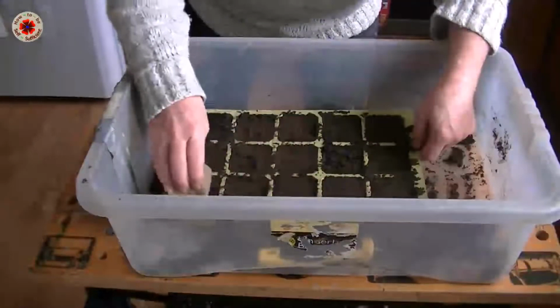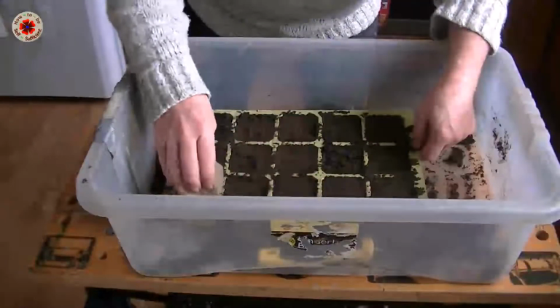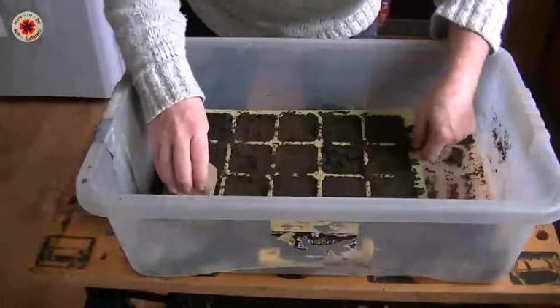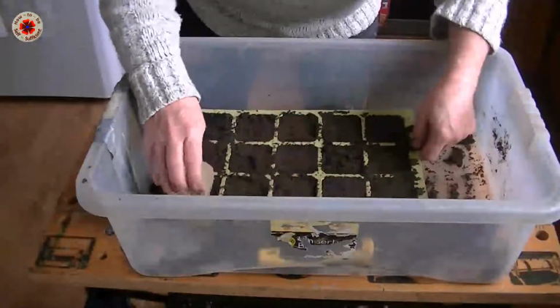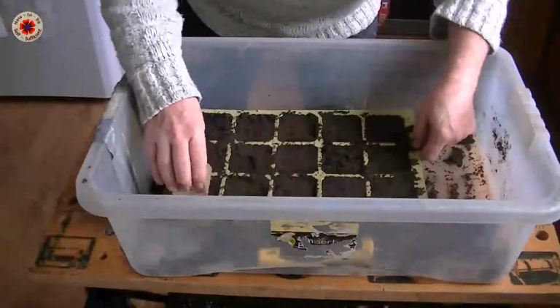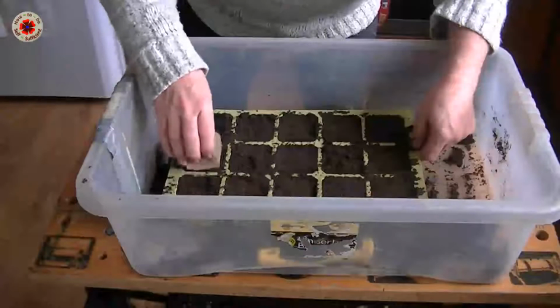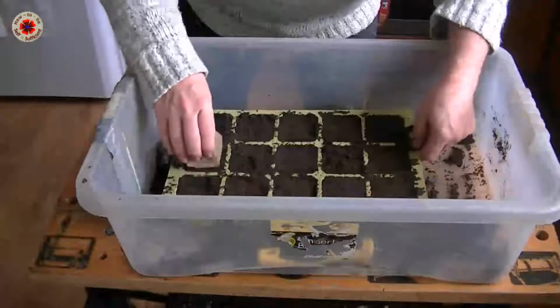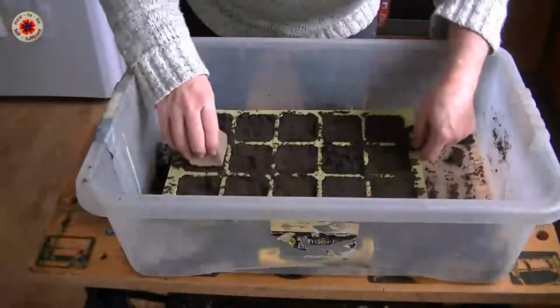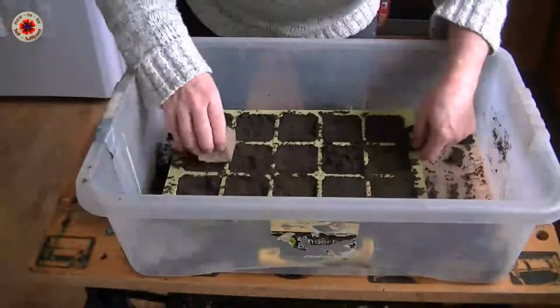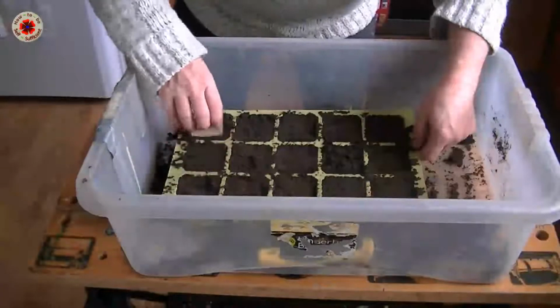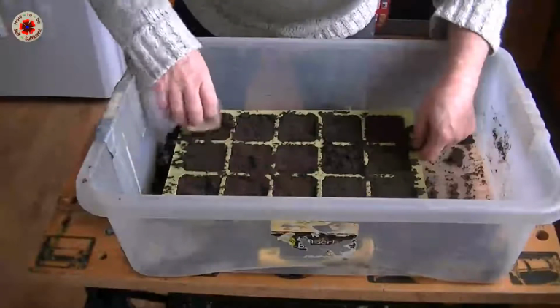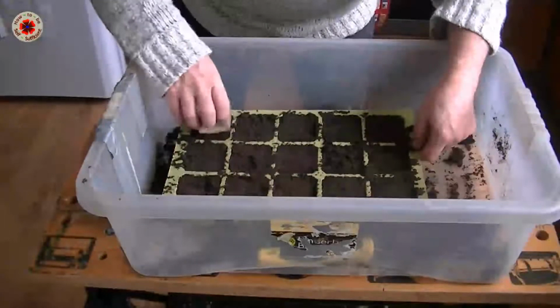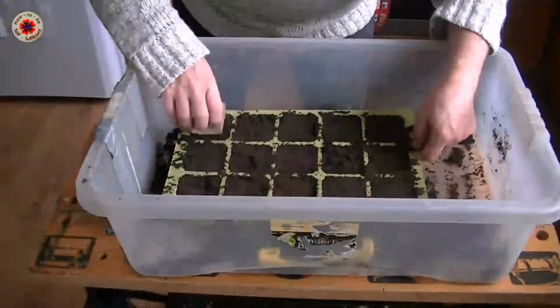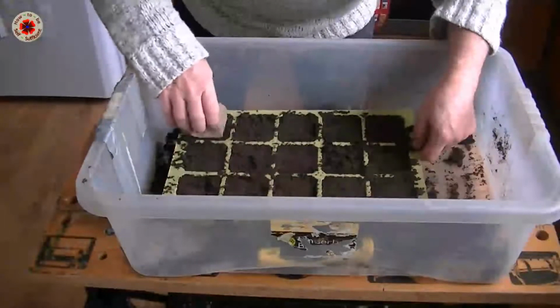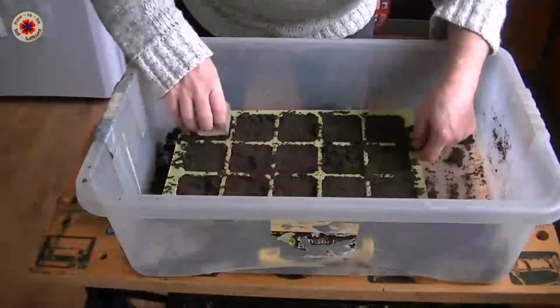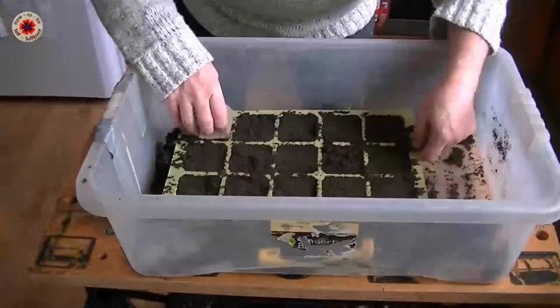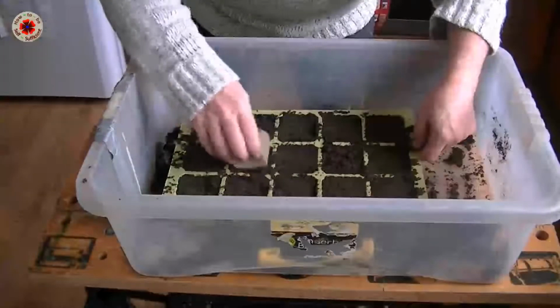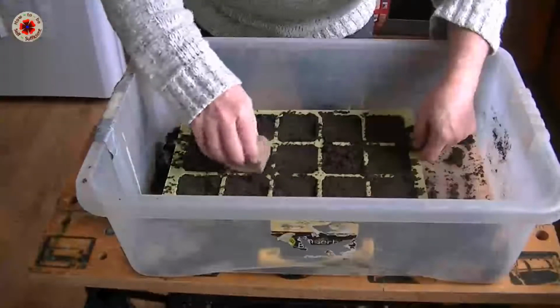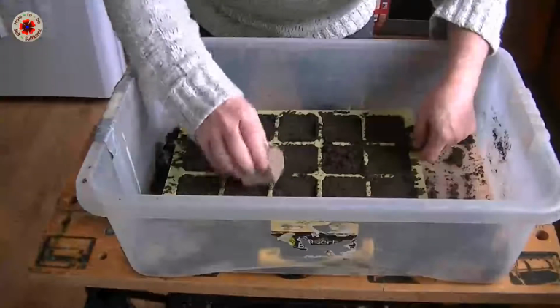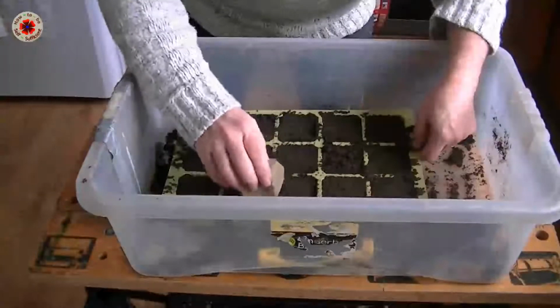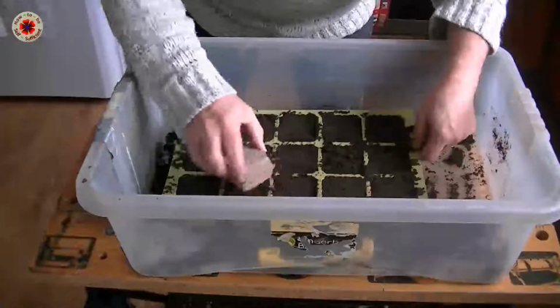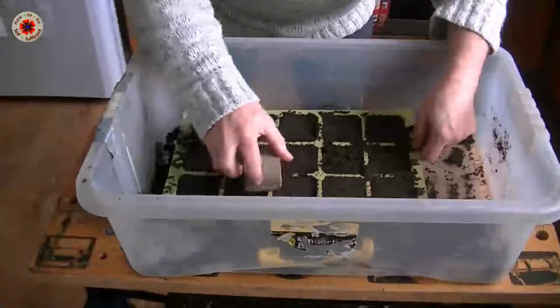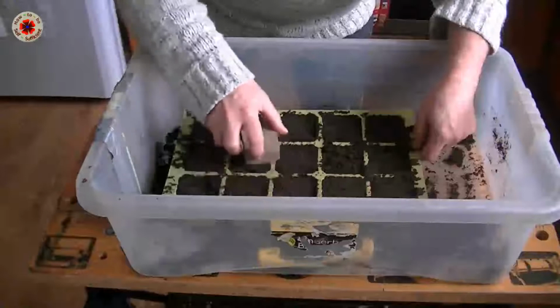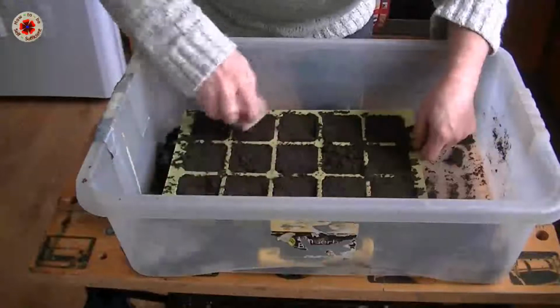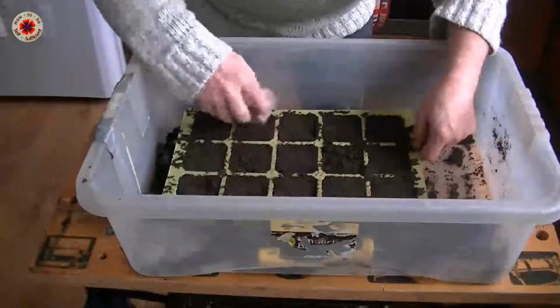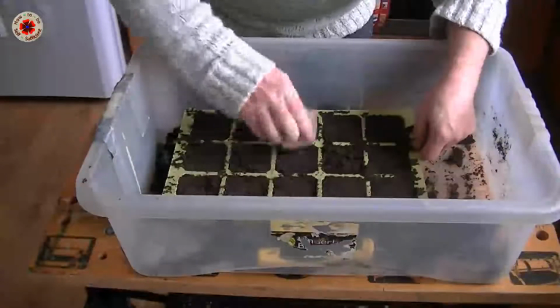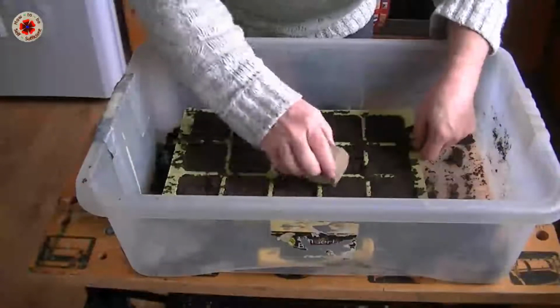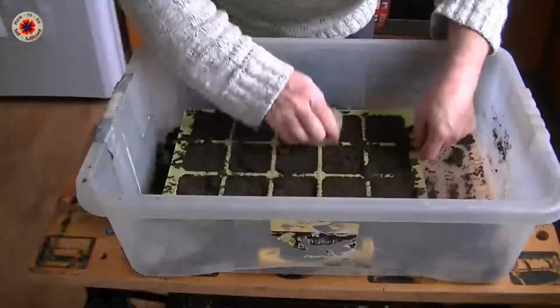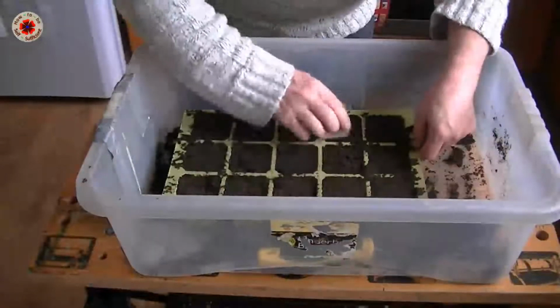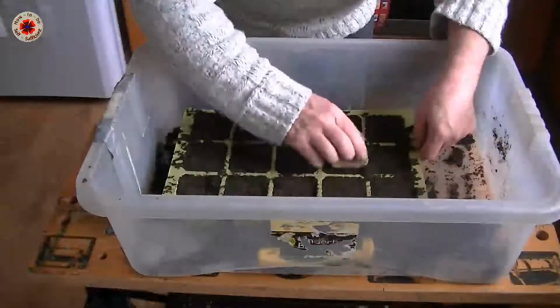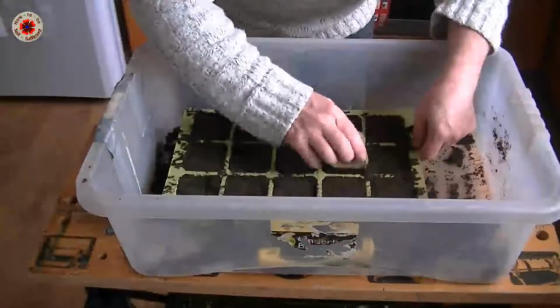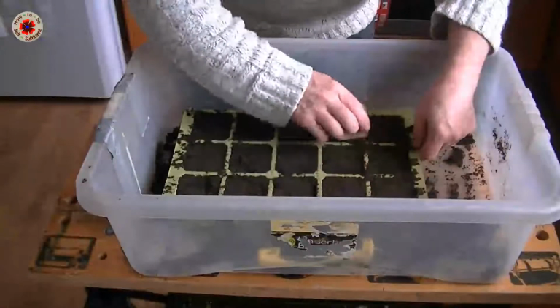When I'm doing this I'm not pushing hard at all — I'm just making sure that it's nice and firm and flat, so that when I put the seeds in it's ready.